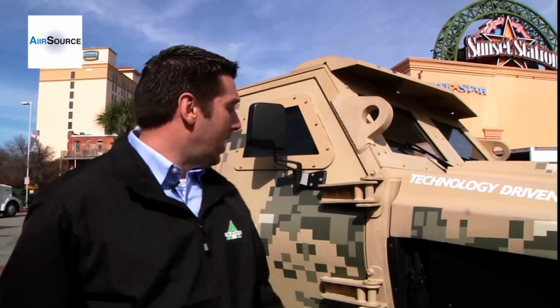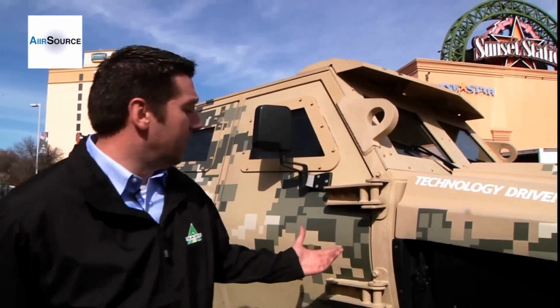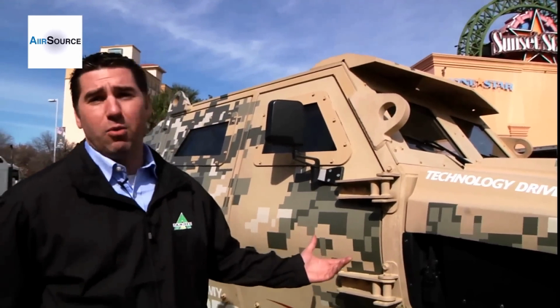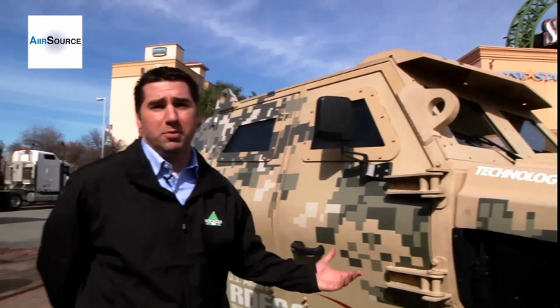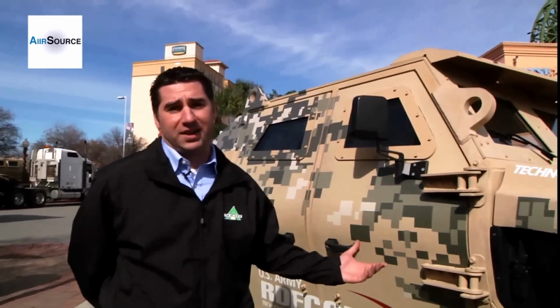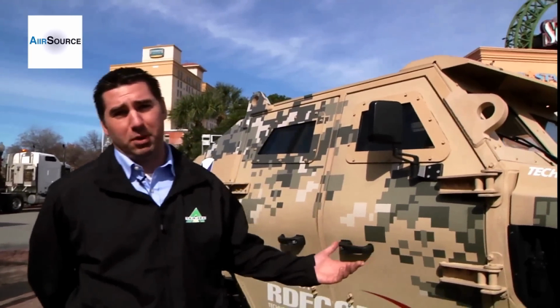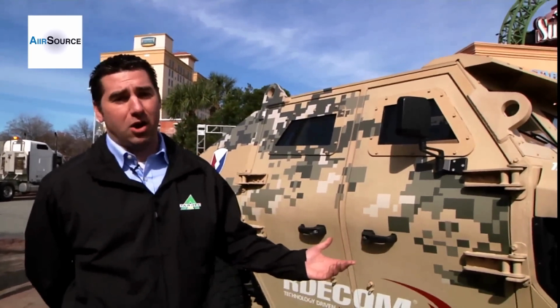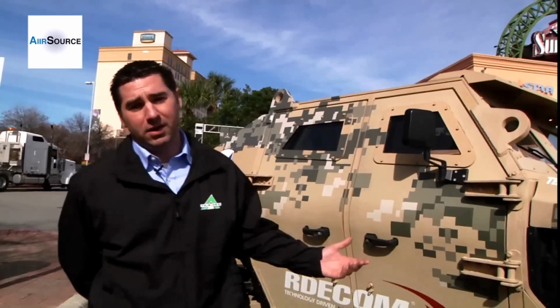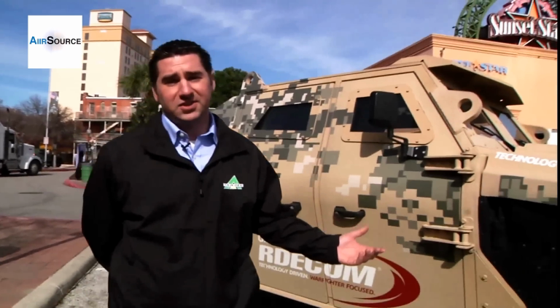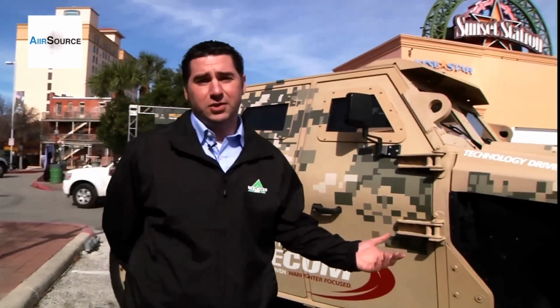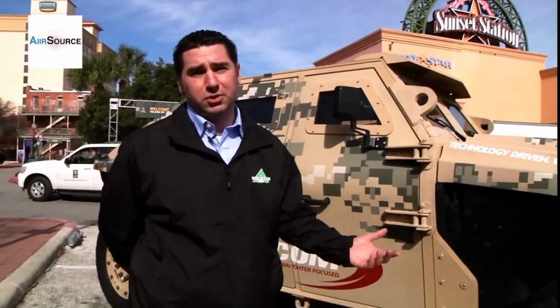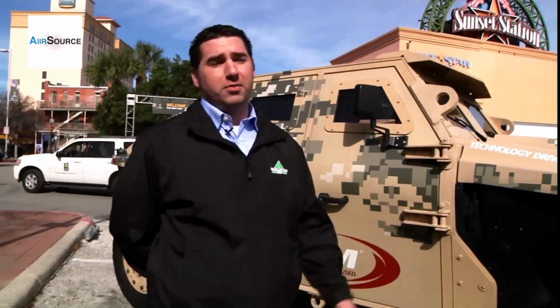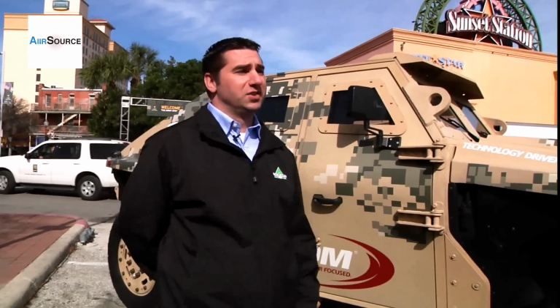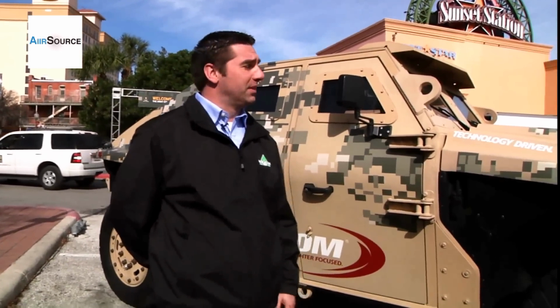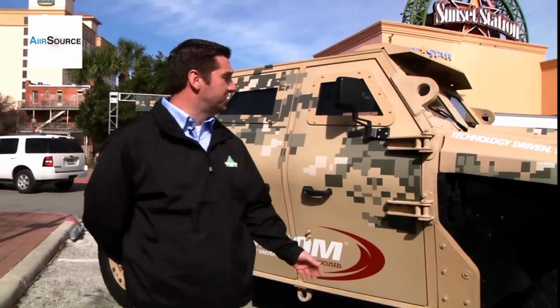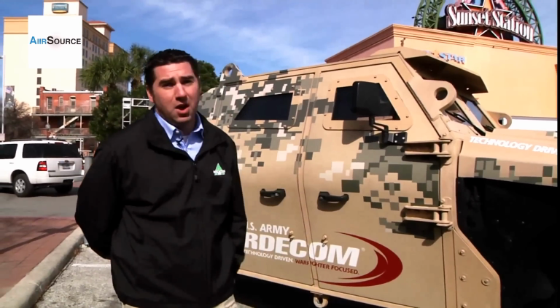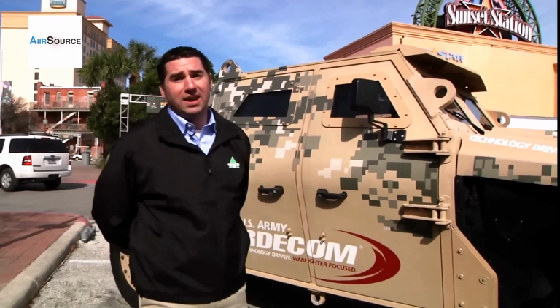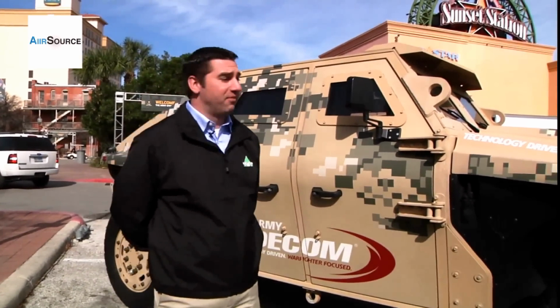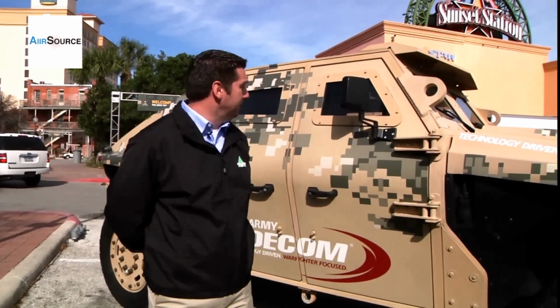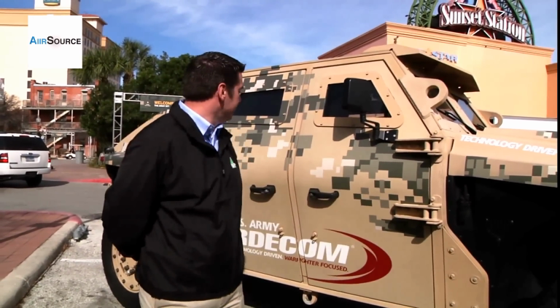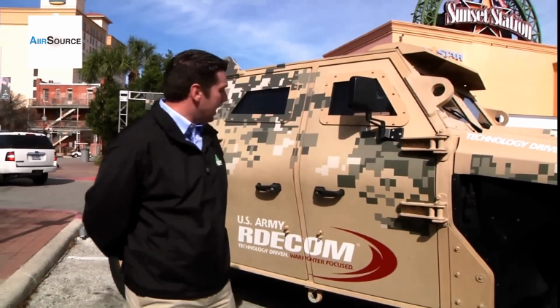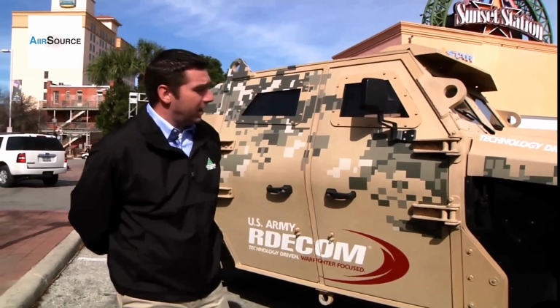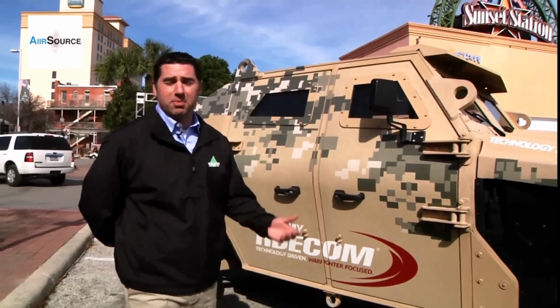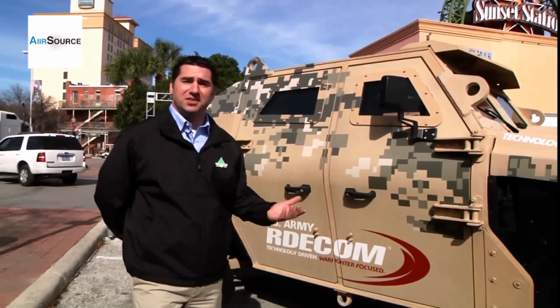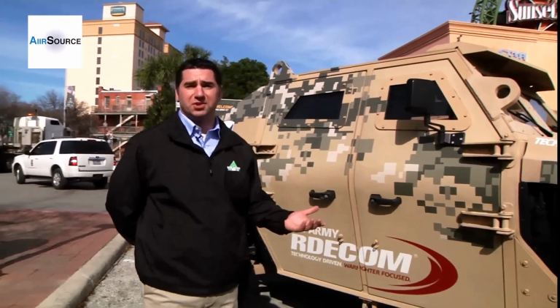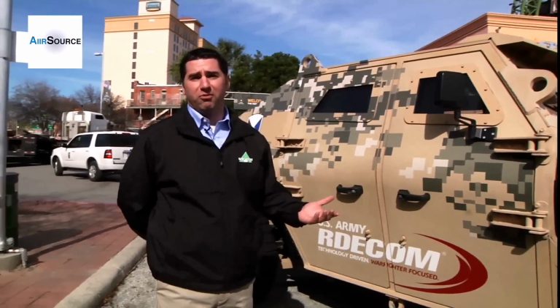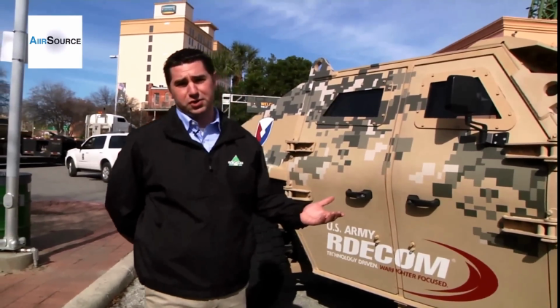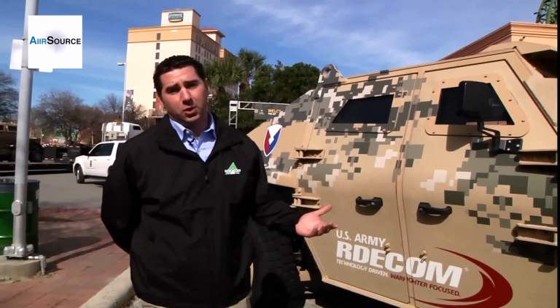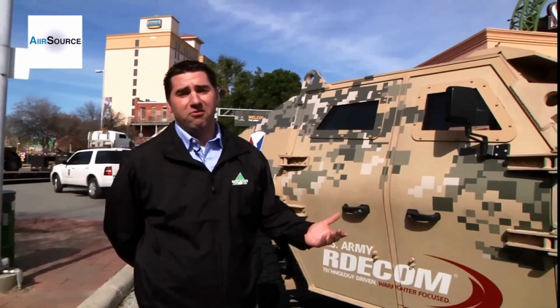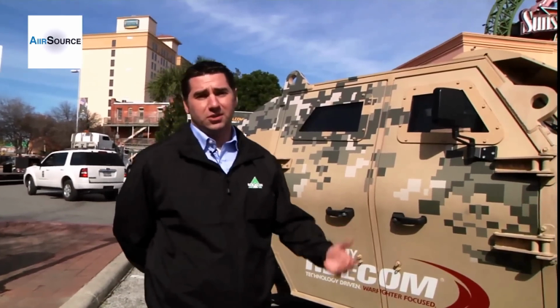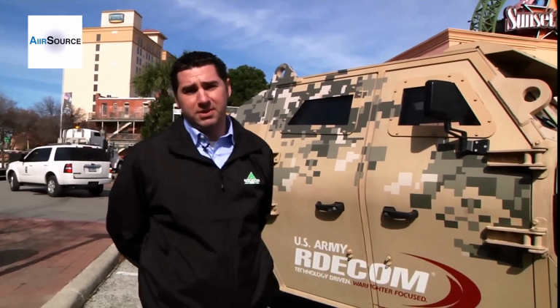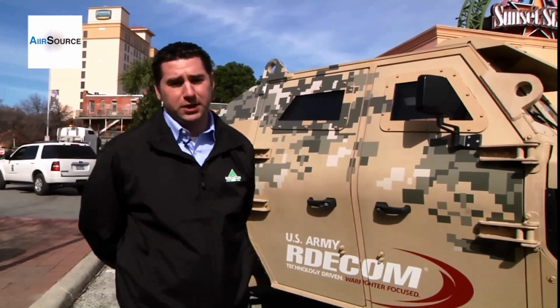It's a lightweight aluminum chassis built by Alcoa. It's designed to accomplish all the missions of the M1114 Frag Kit 5 Humvee, except it's about 70% more fuel efficient.